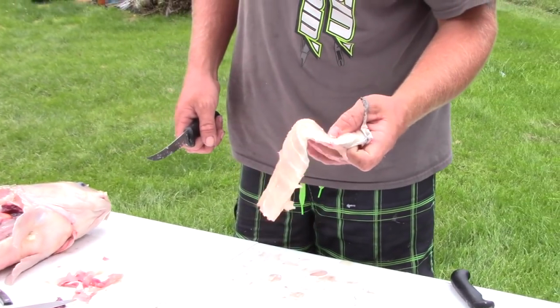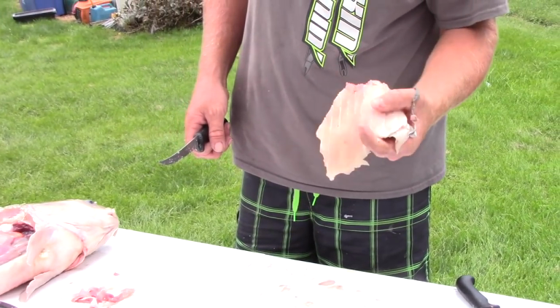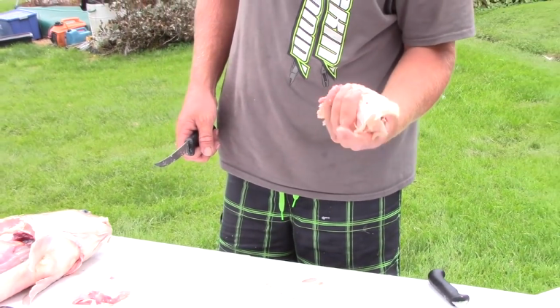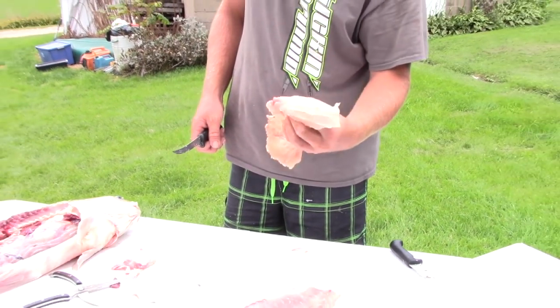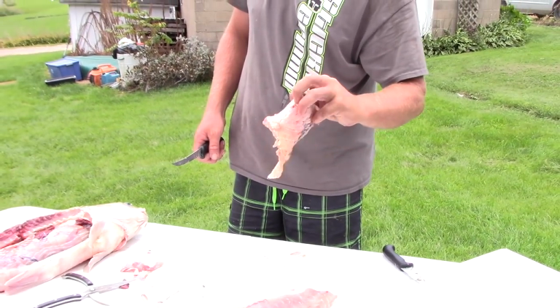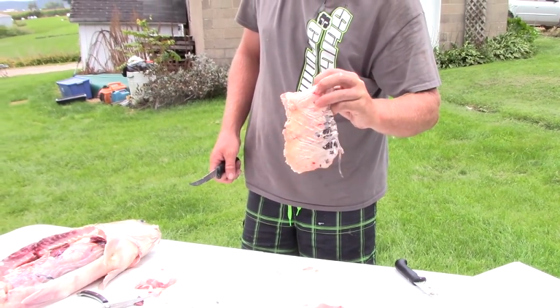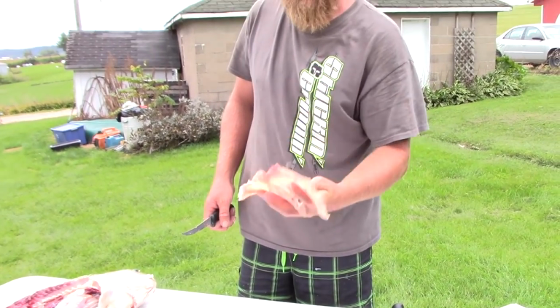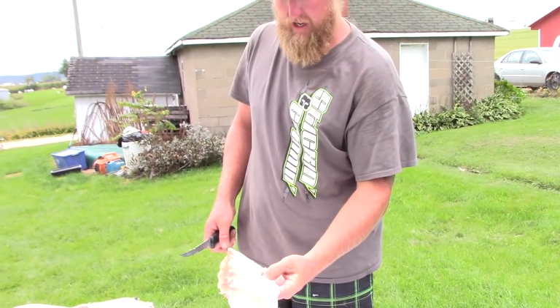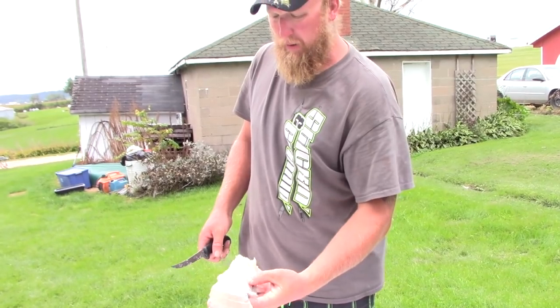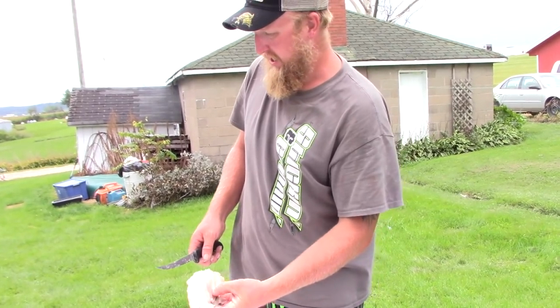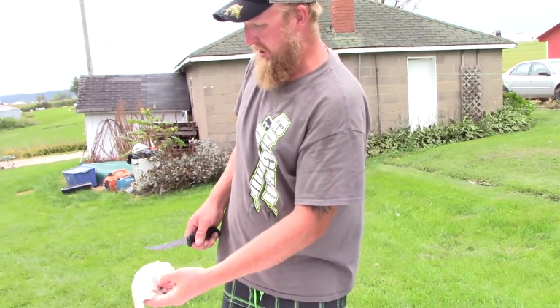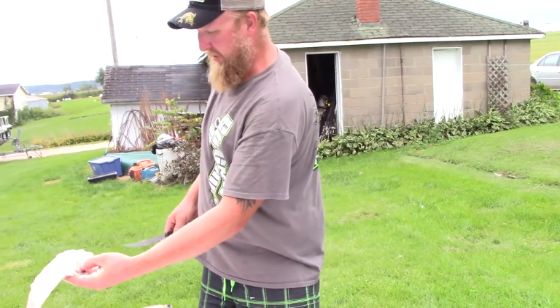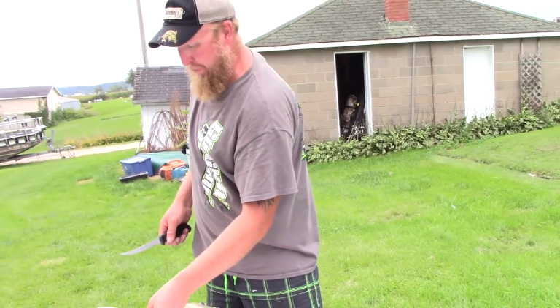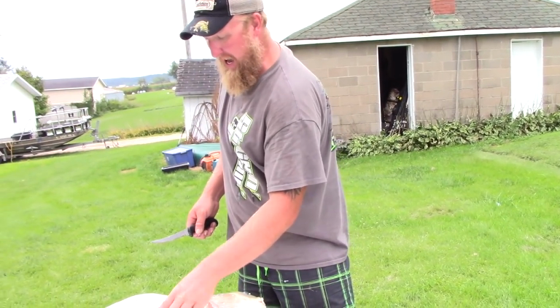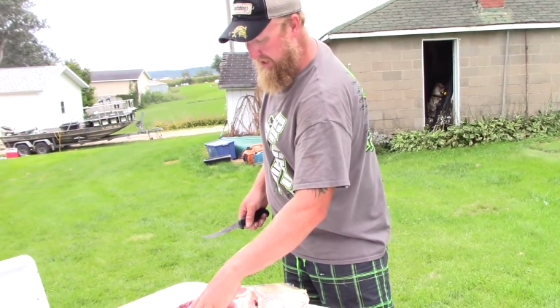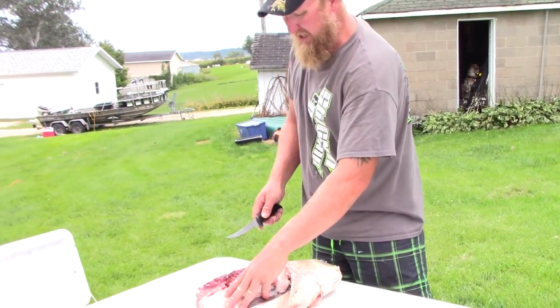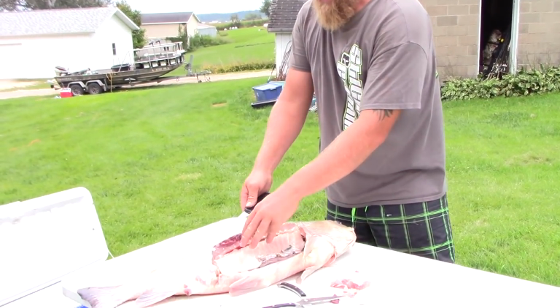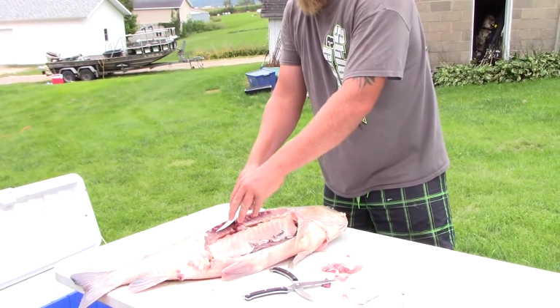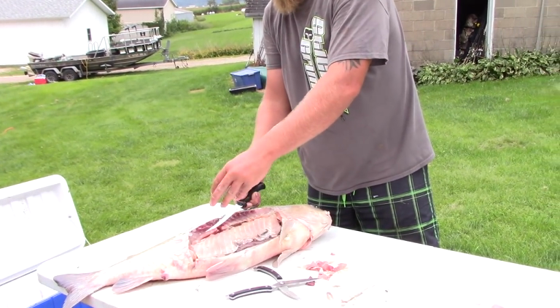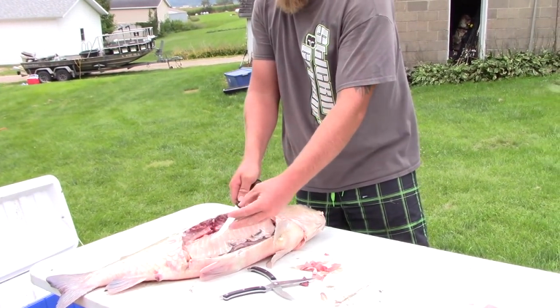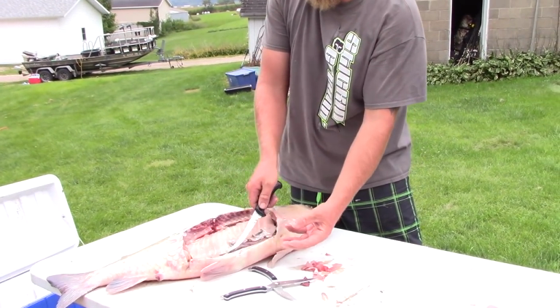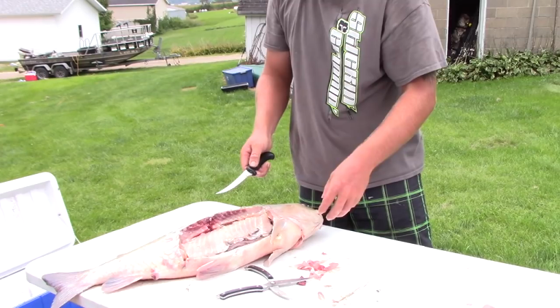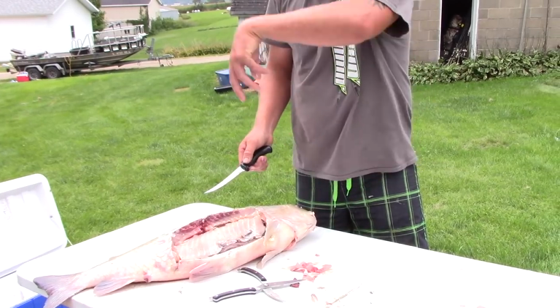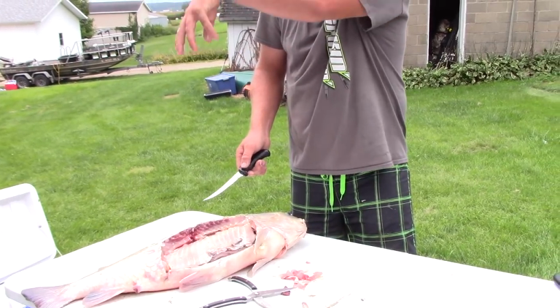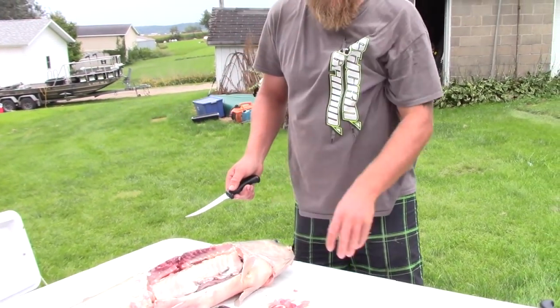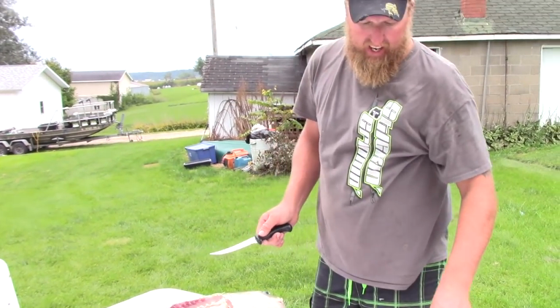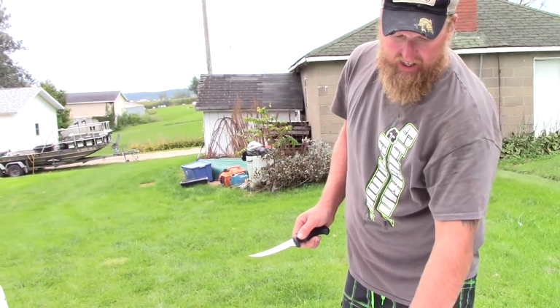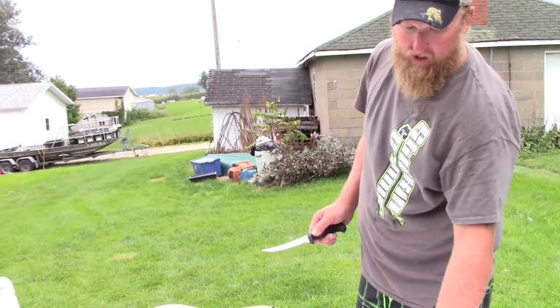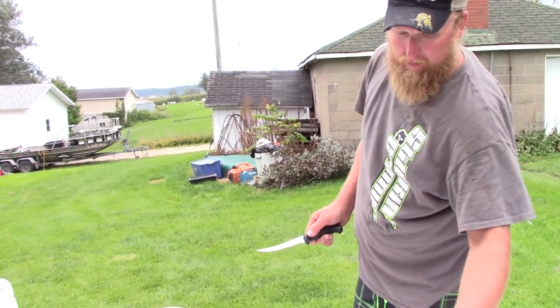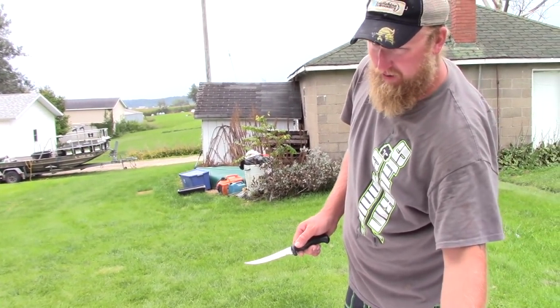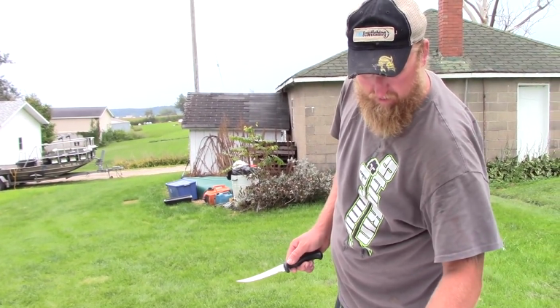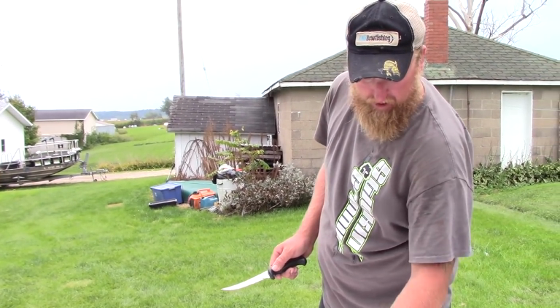You can take that silver skin off if you'd like, but you can still leave that part on the fish and just float your knife right over the ribs real tight and it'll all come off picture-perfect.